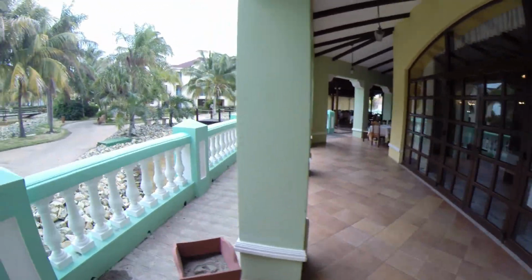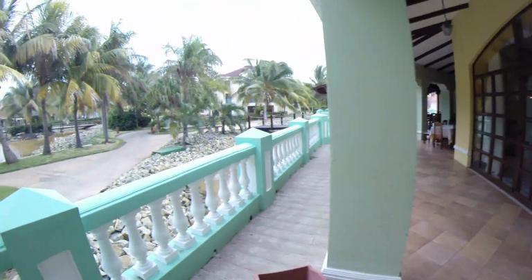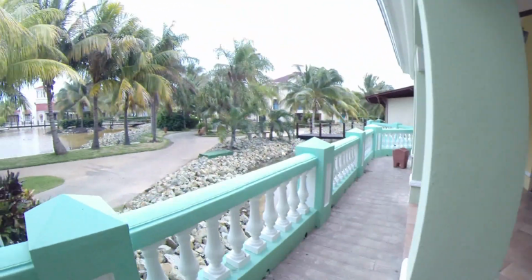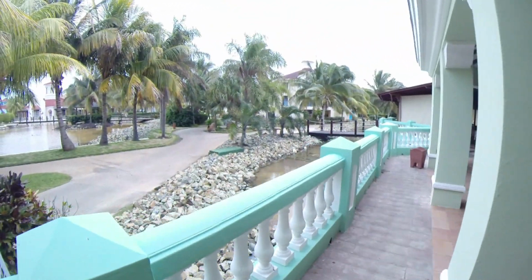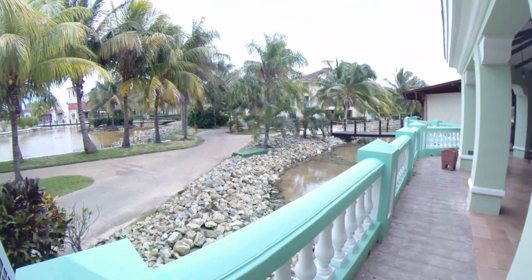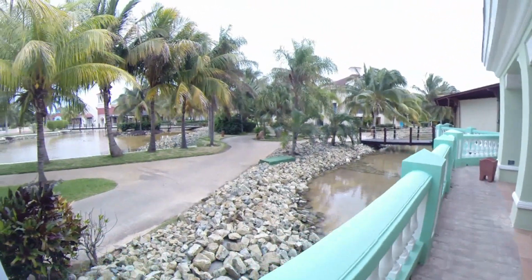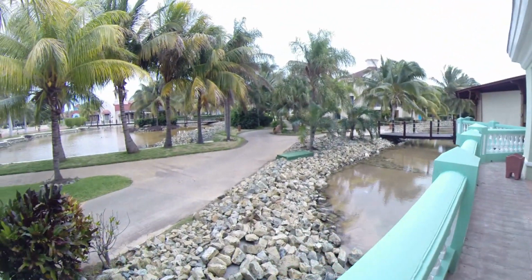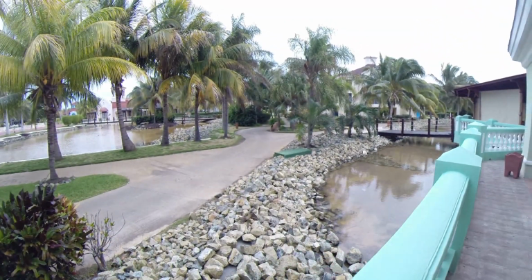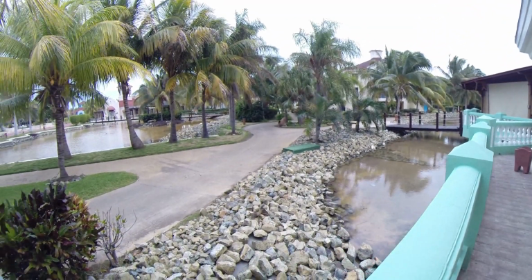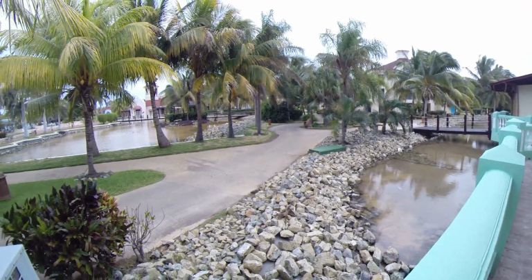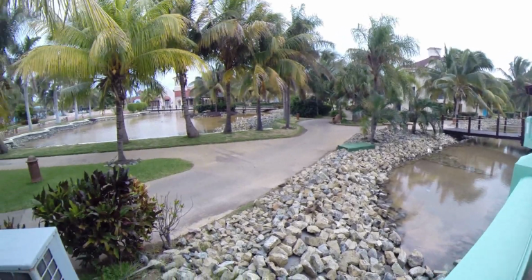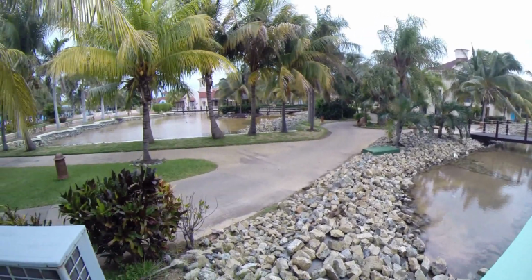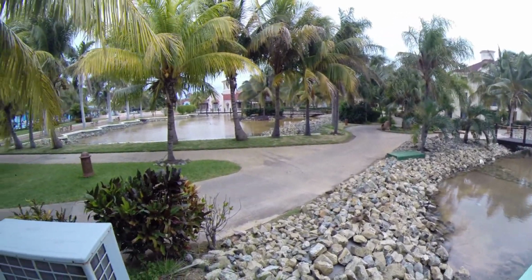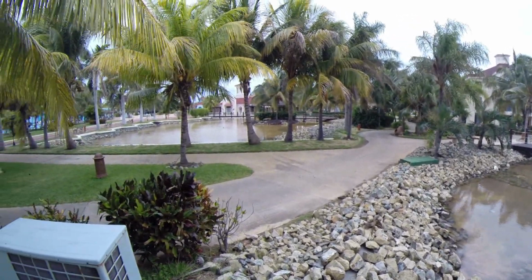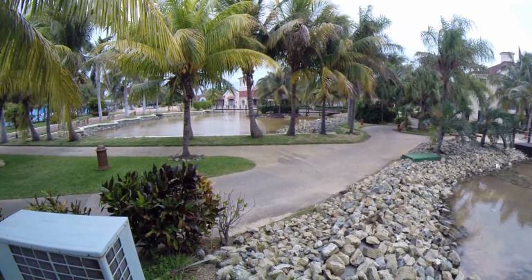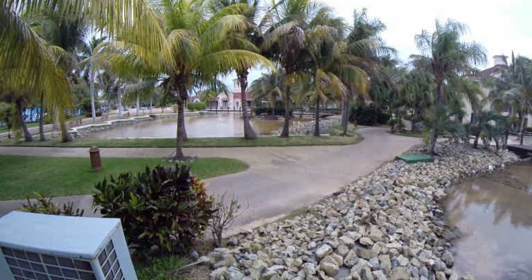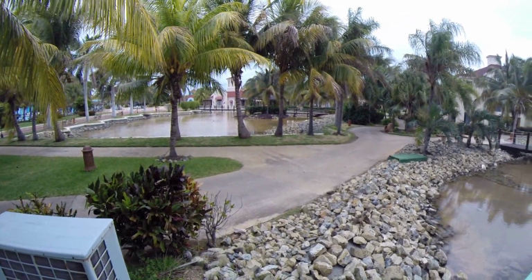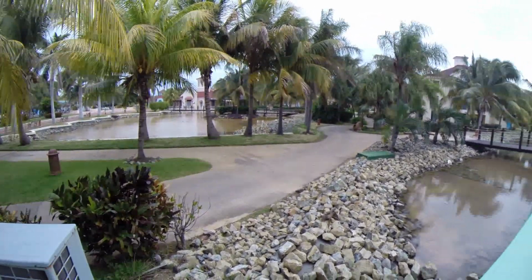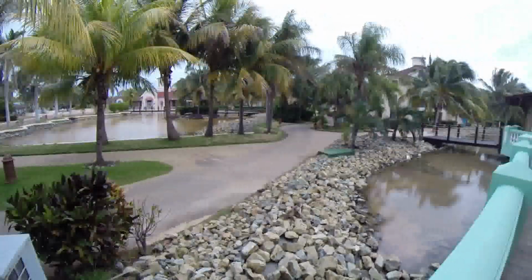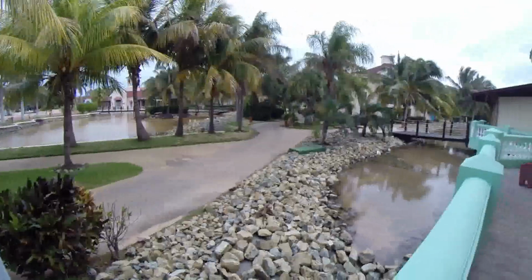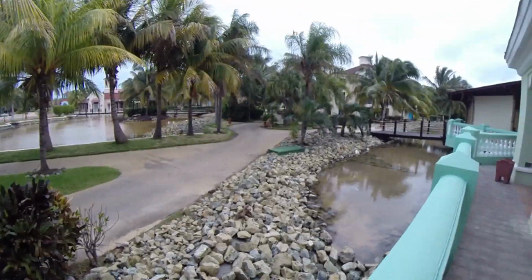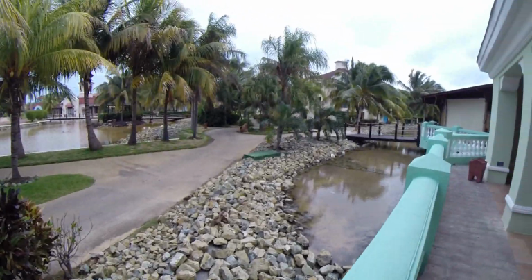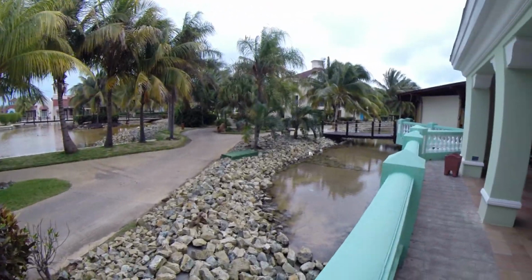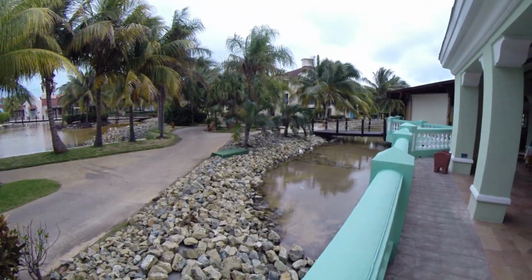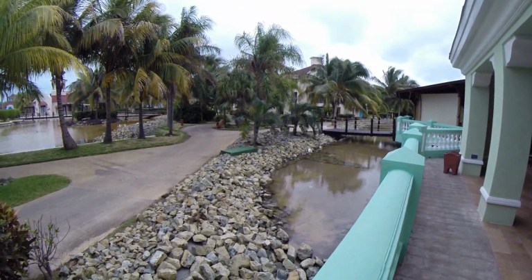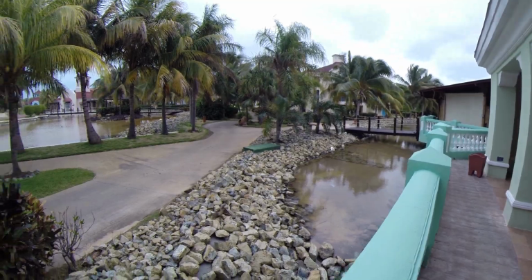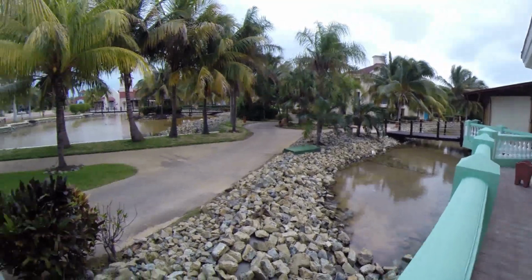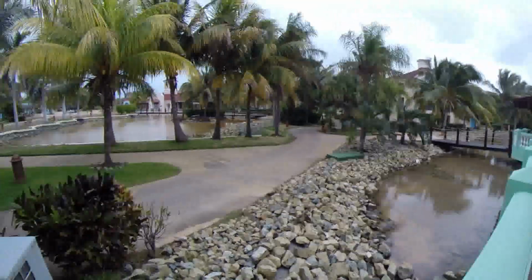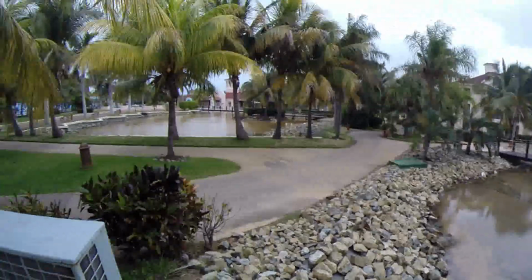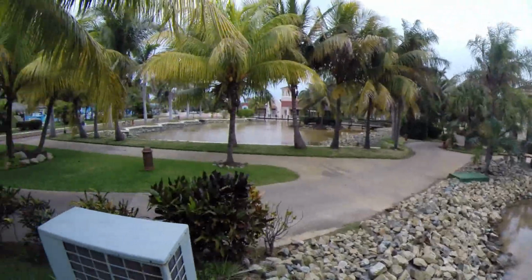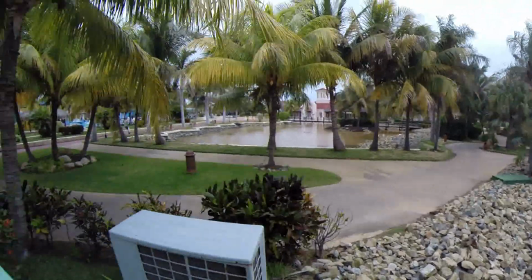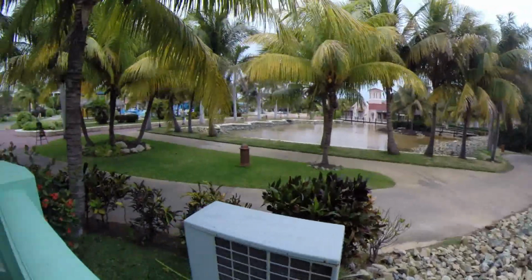It's not a very big resort — perfect for small kids. Big enough, but small enough that you don't have to walk a mile to get anywhere. Everything's pretty central.